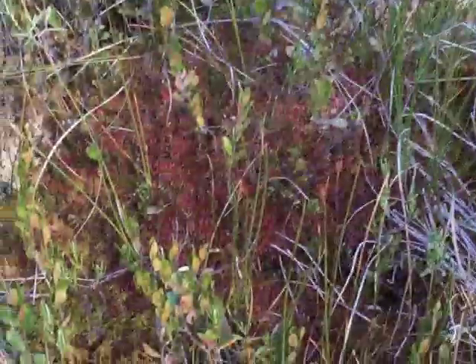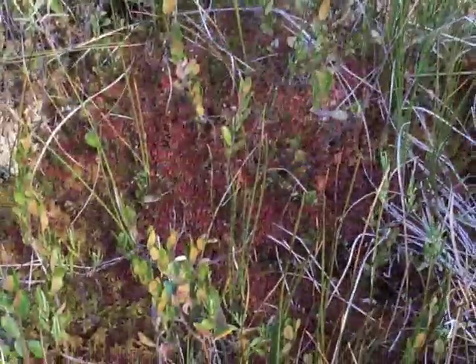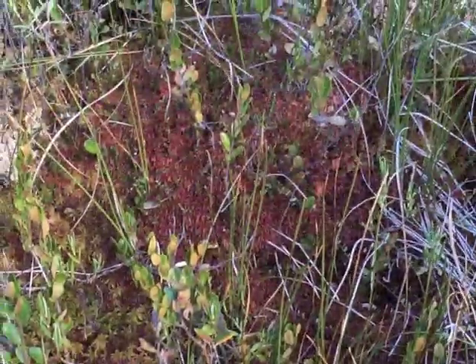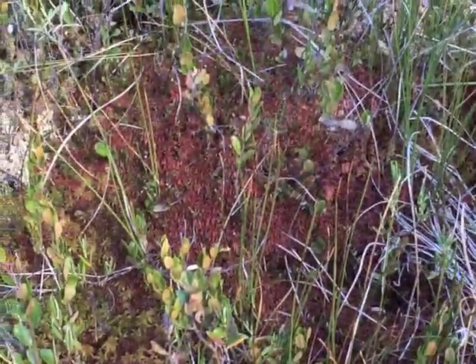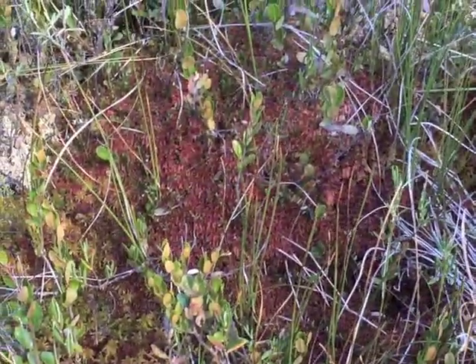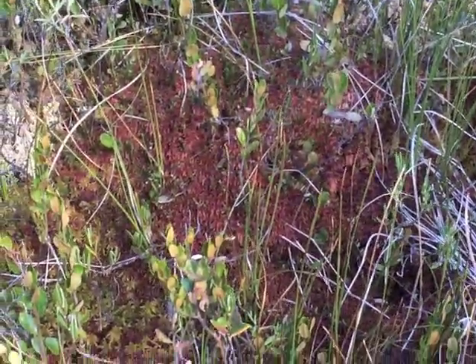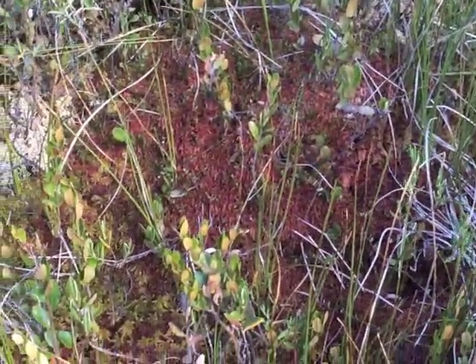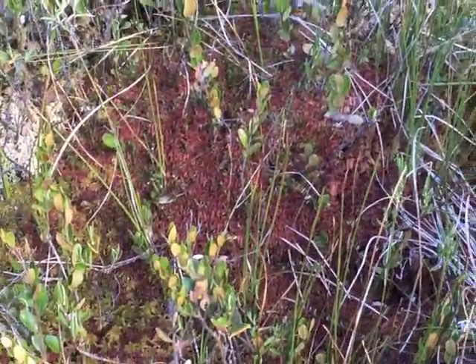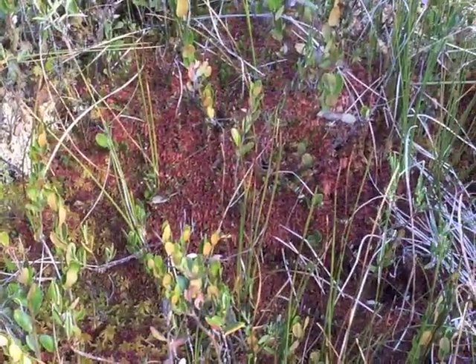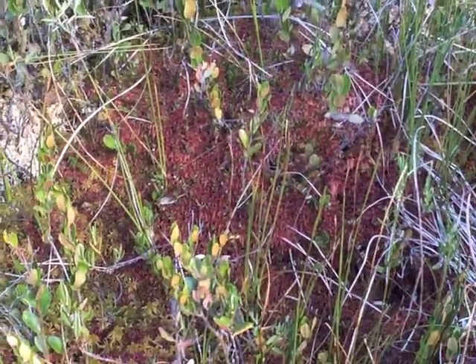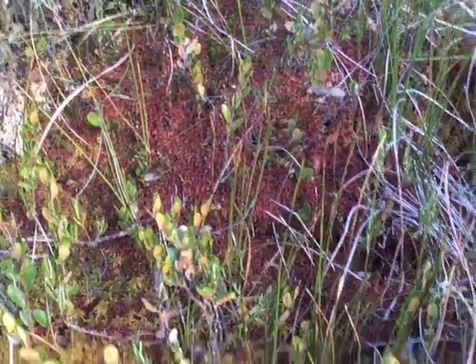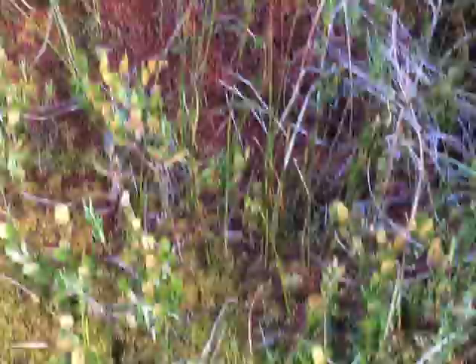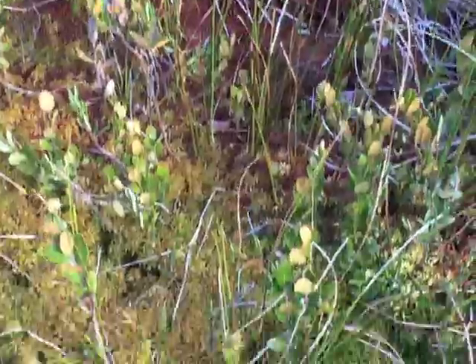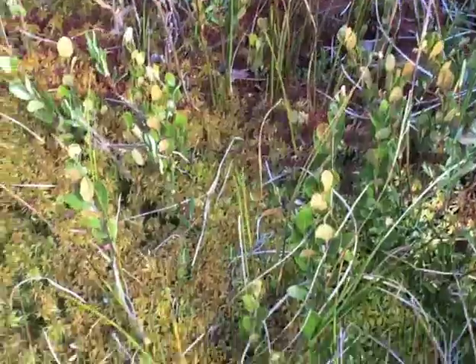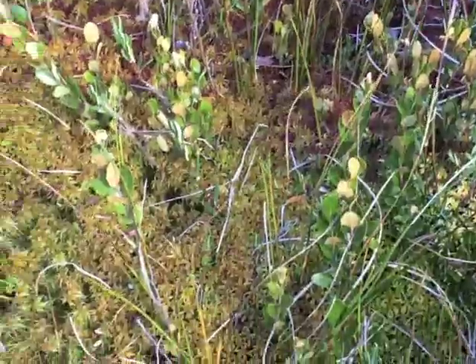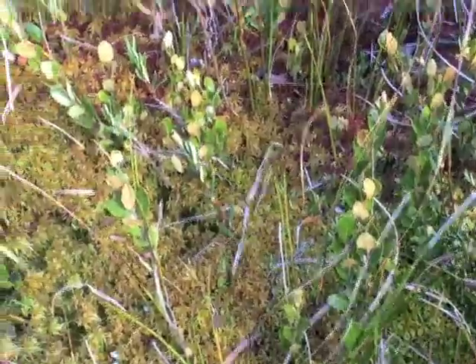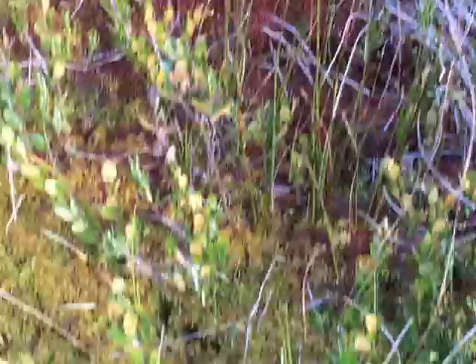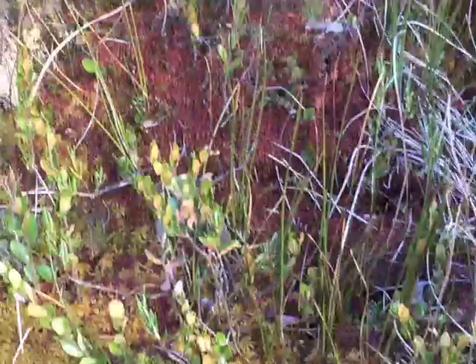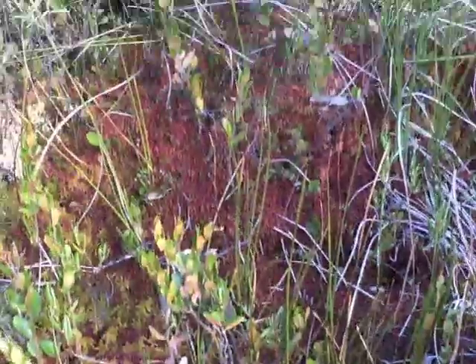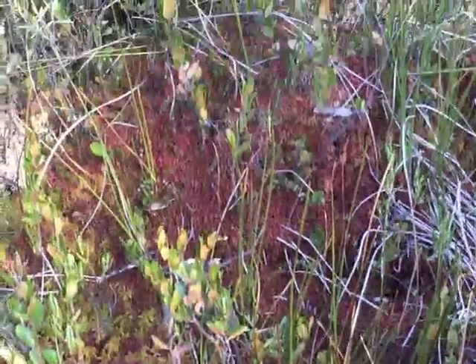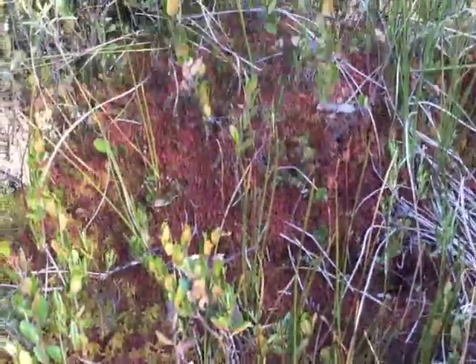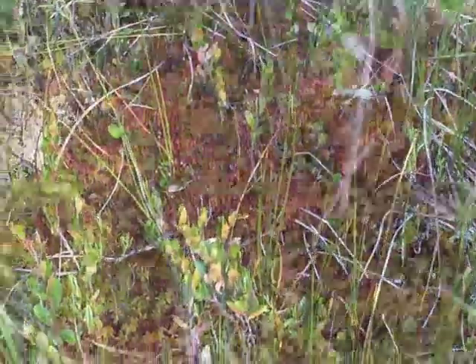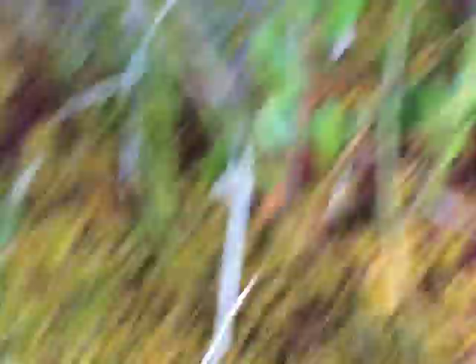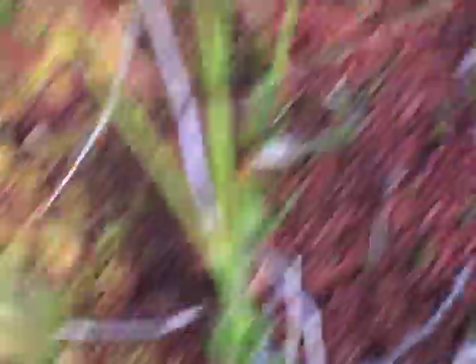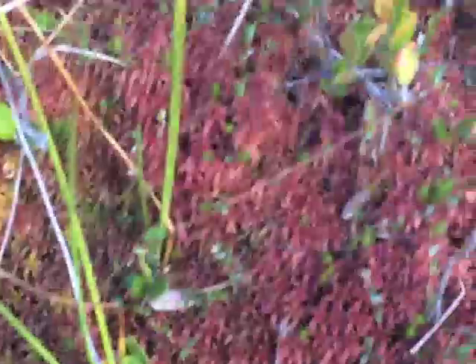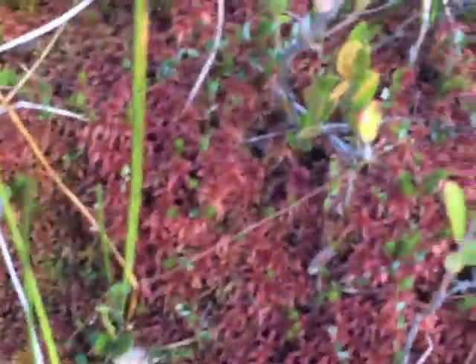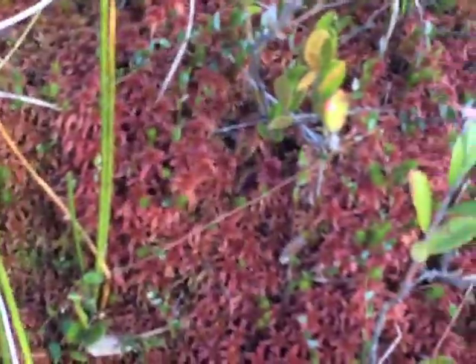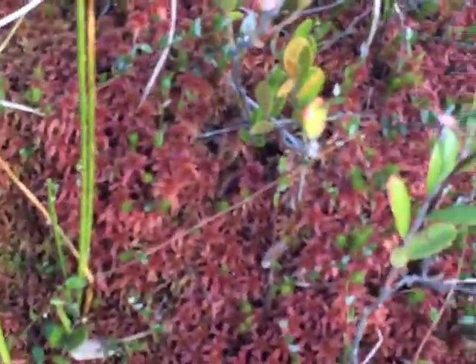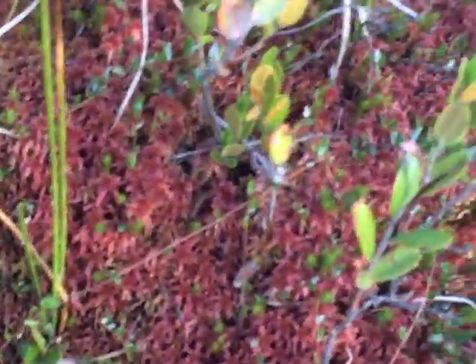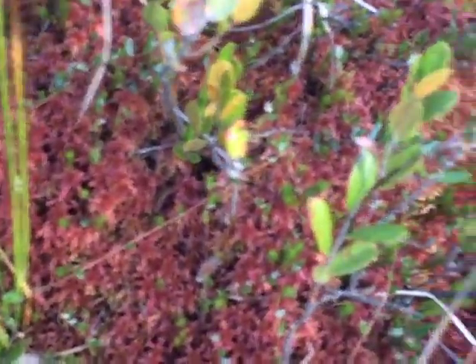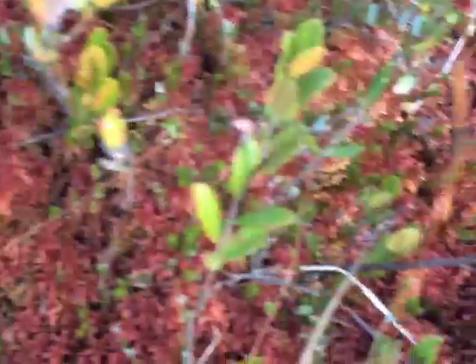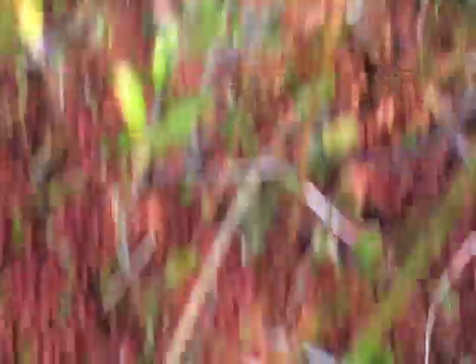Sphagnum — red Sphagnum. The scientific name is Sphagnum rubrum. It's green here, but here's the red species. And there they mingle together in between.